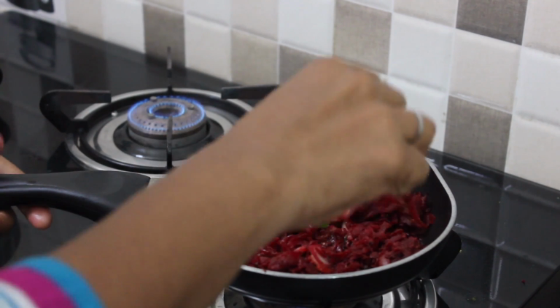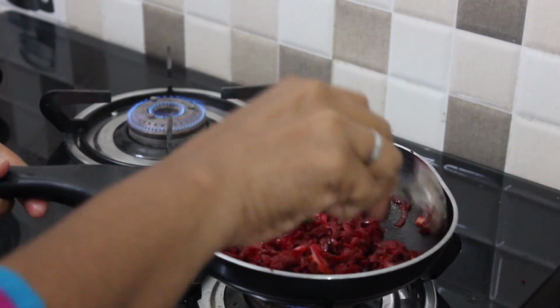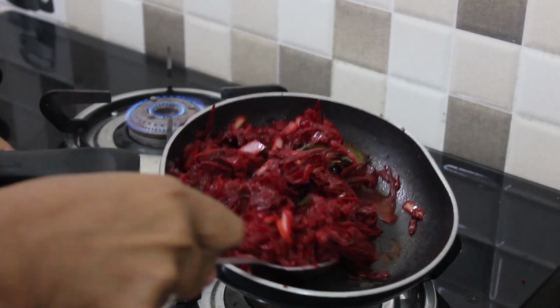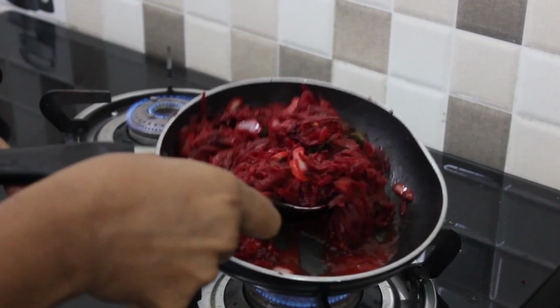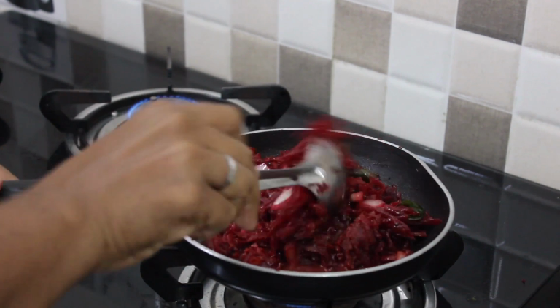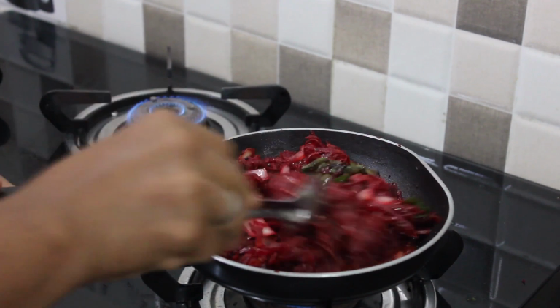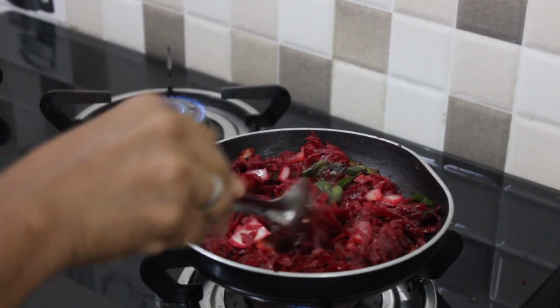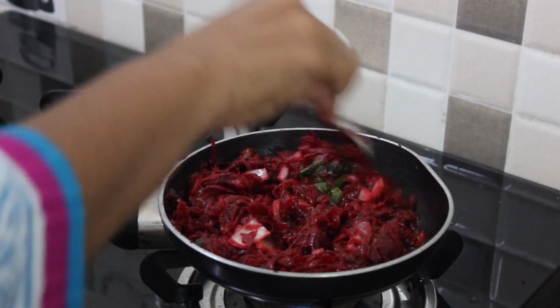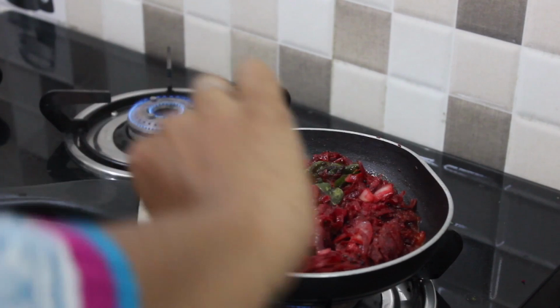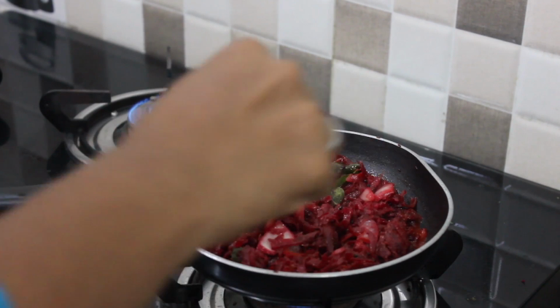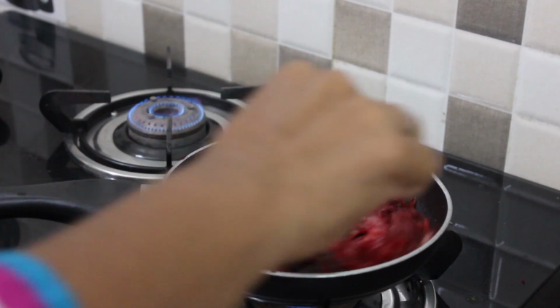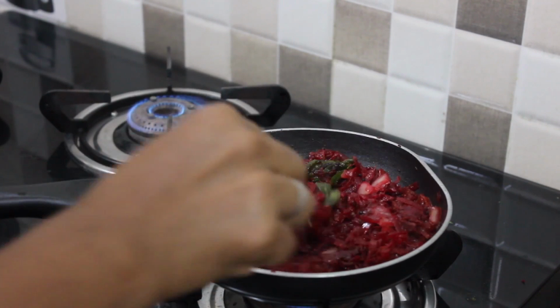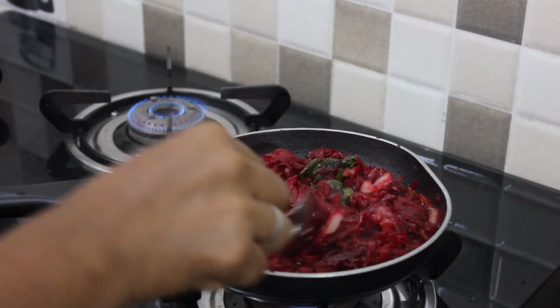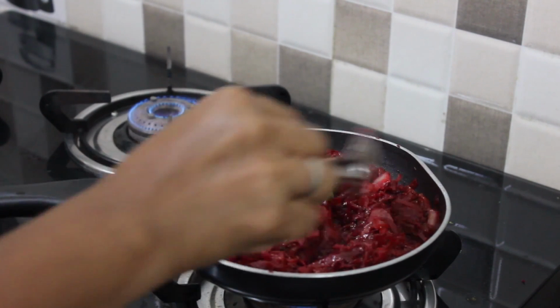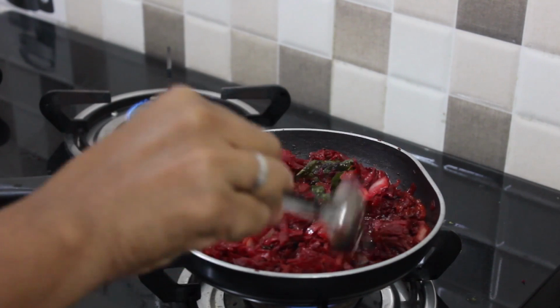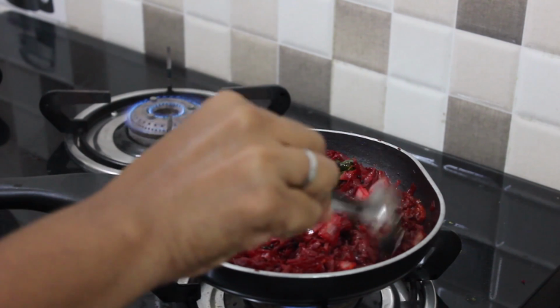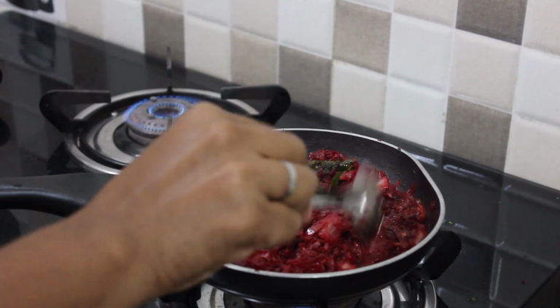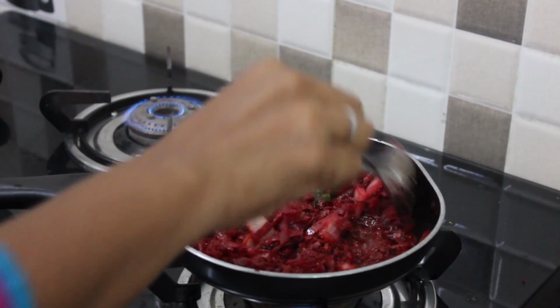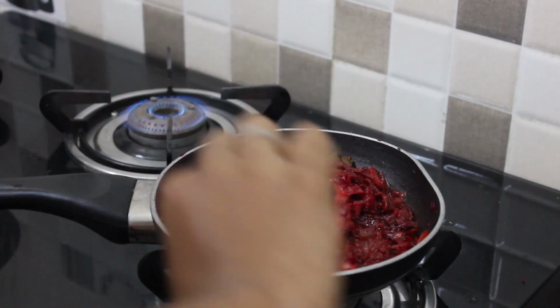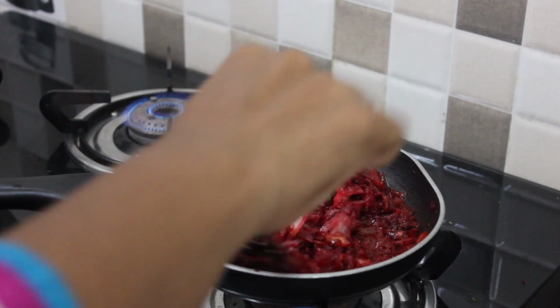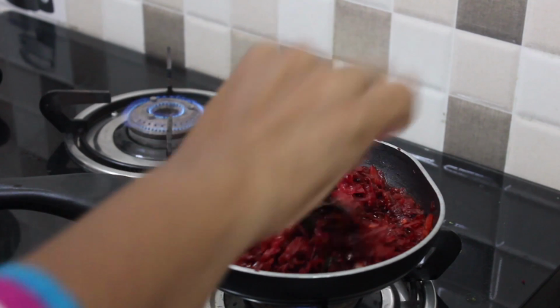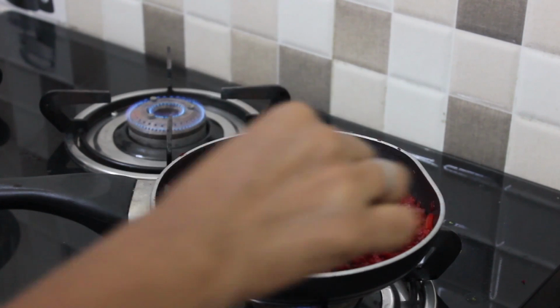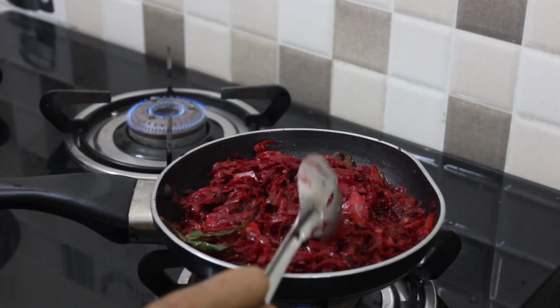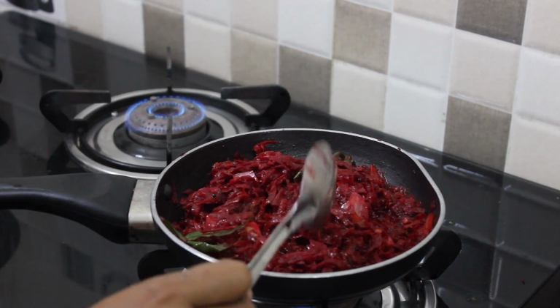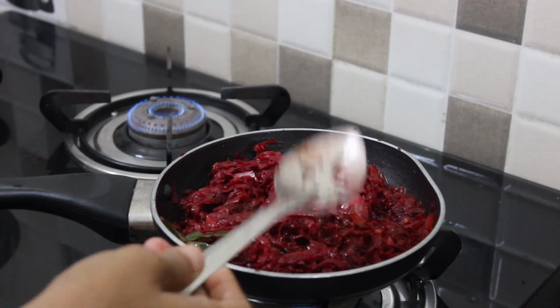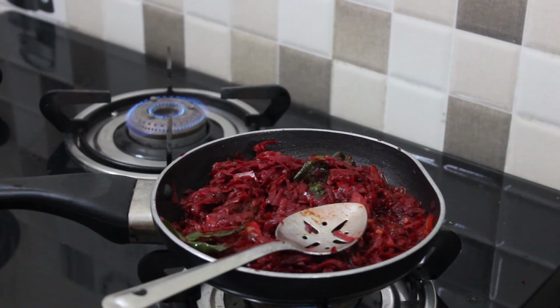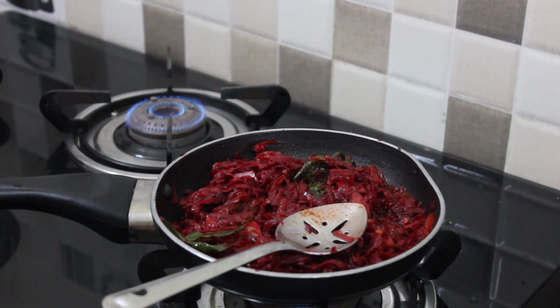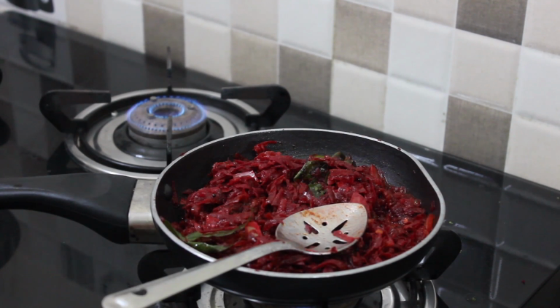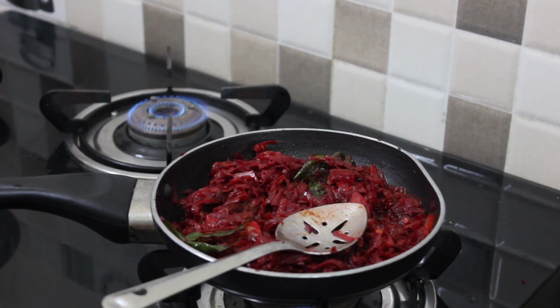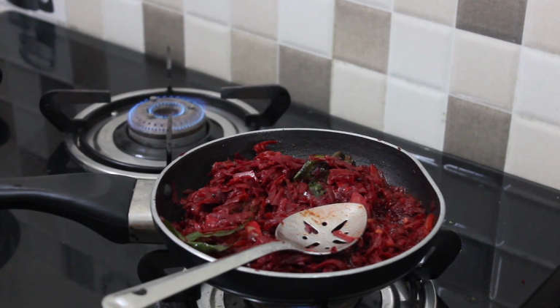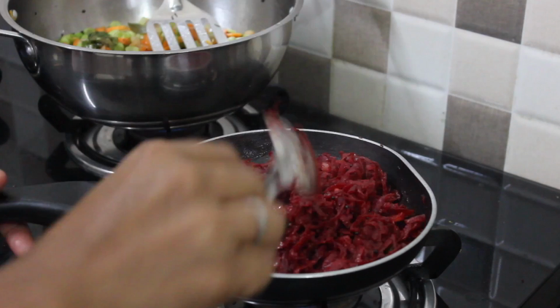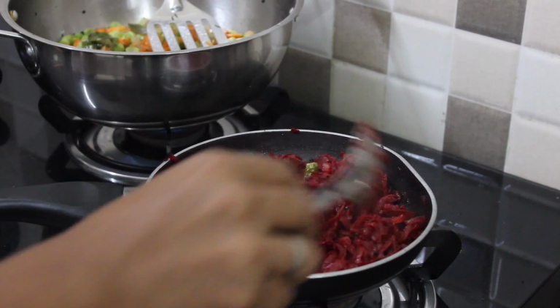After the heat, I will absorb the water.